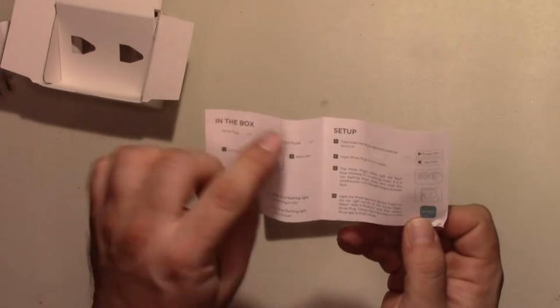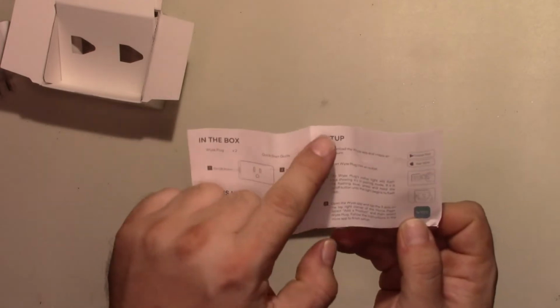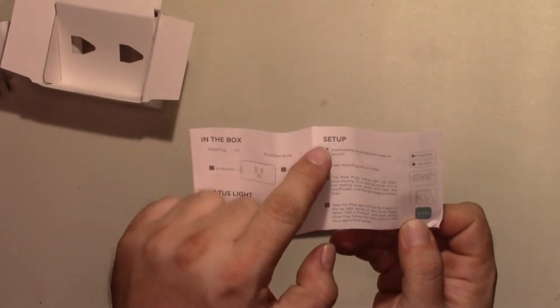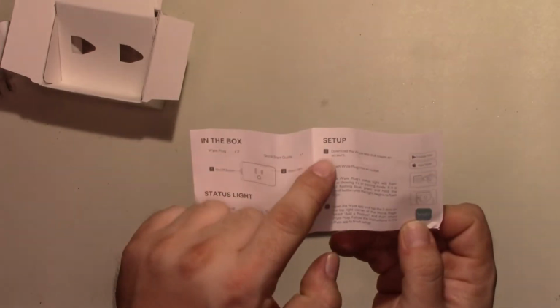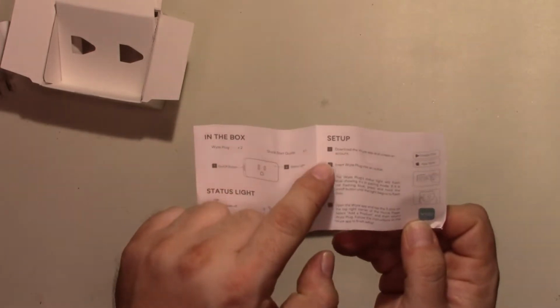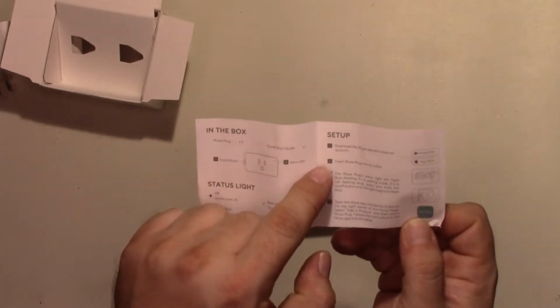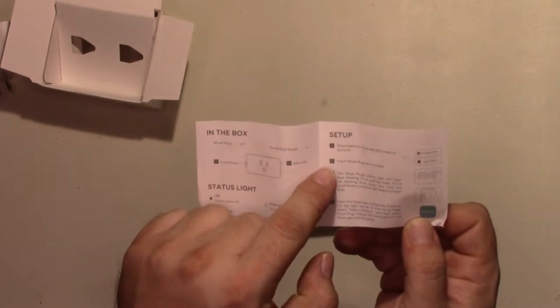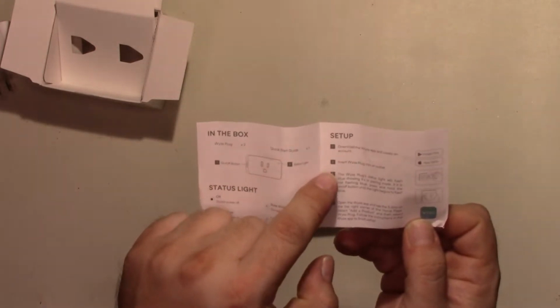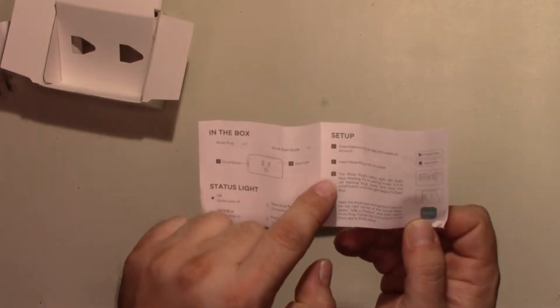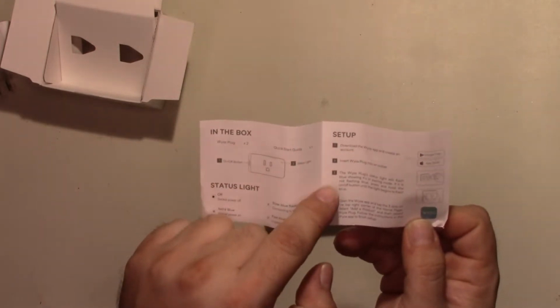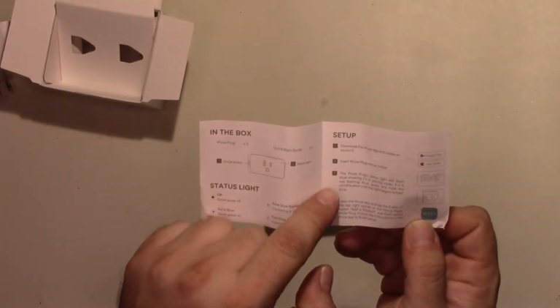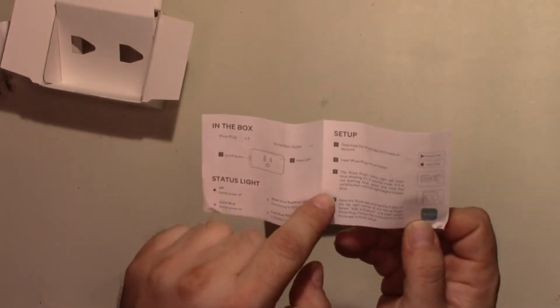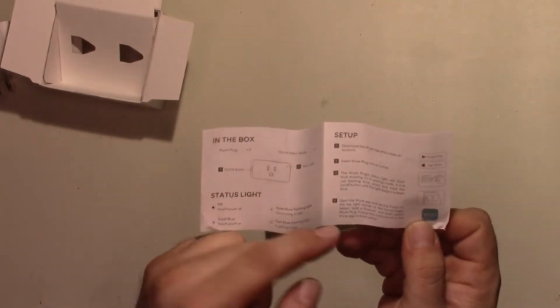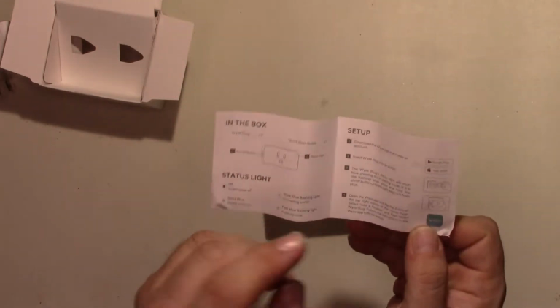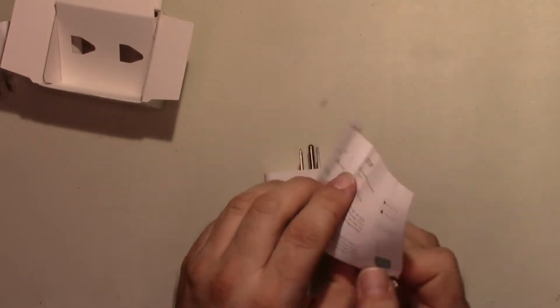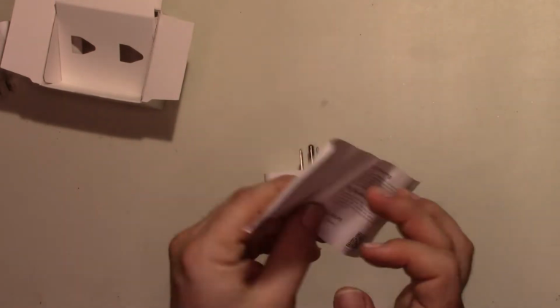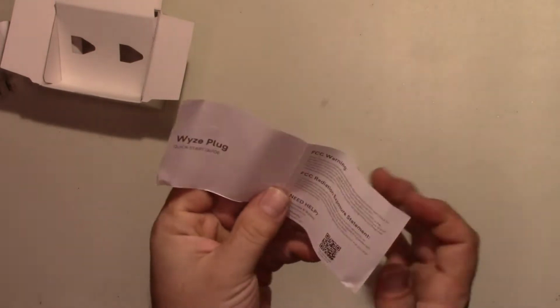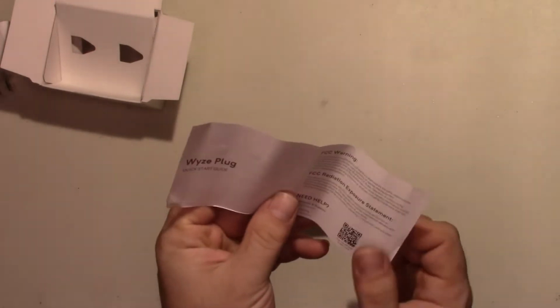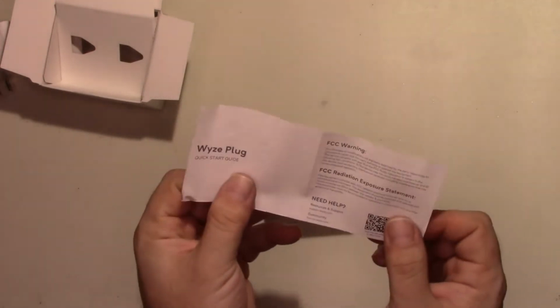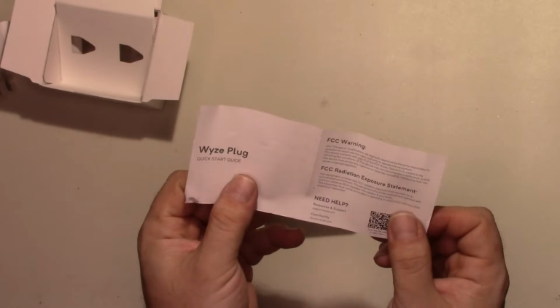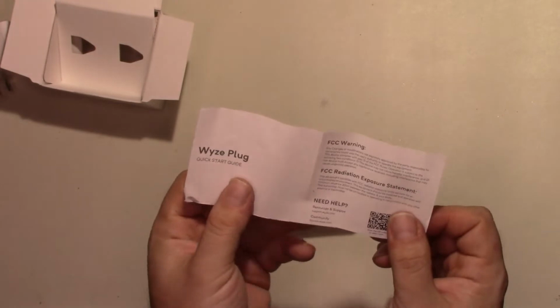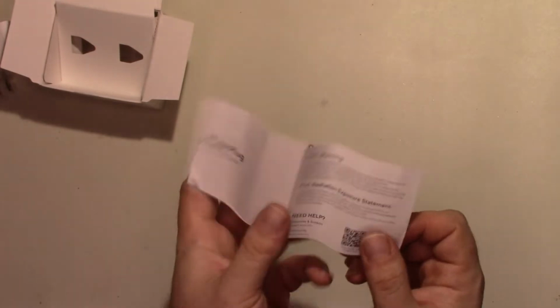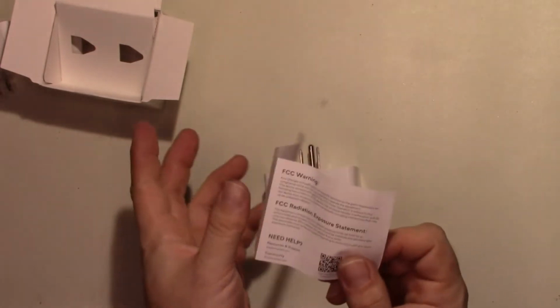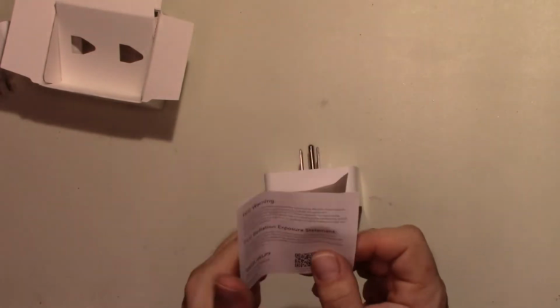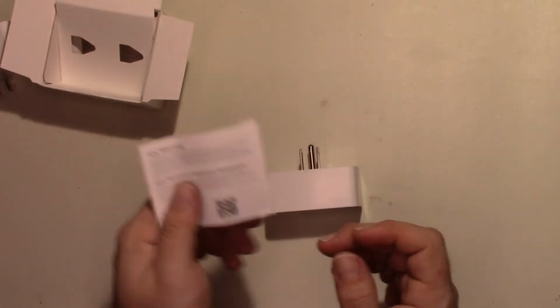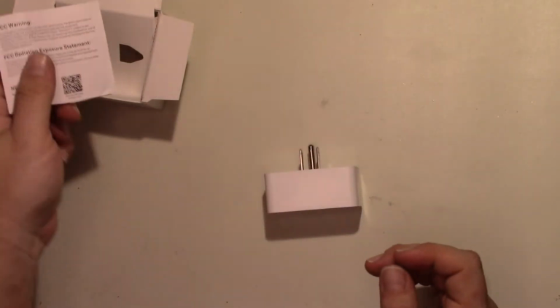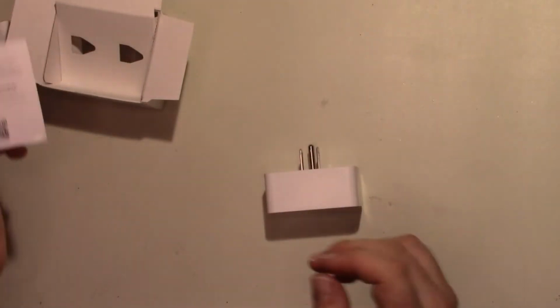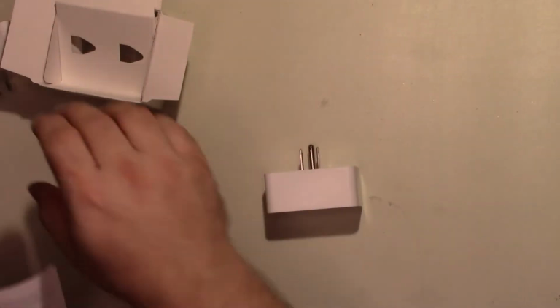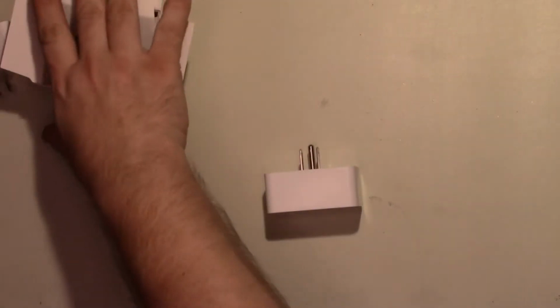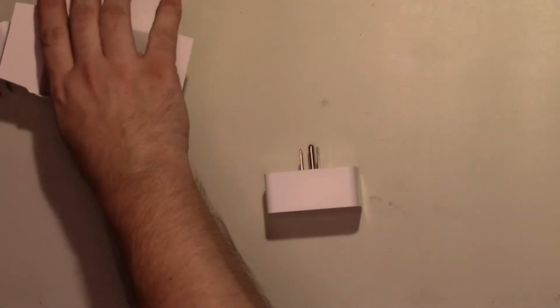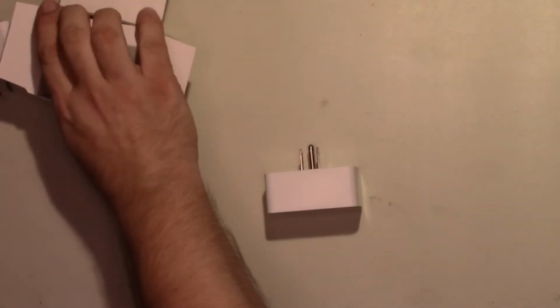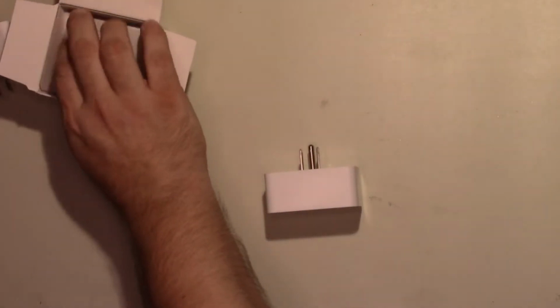They tell you: download the app, plug it into the outlet, and just follow the instructions. It was pretty straightforward to set up.